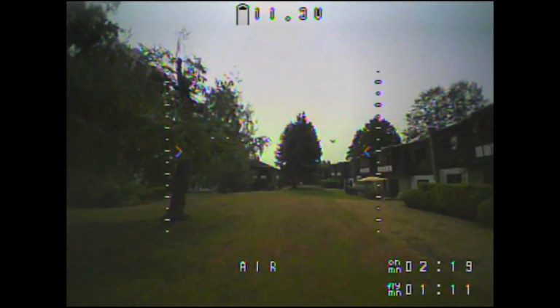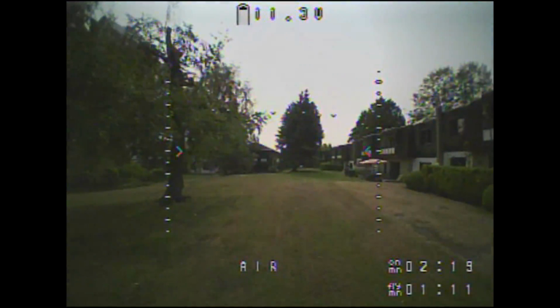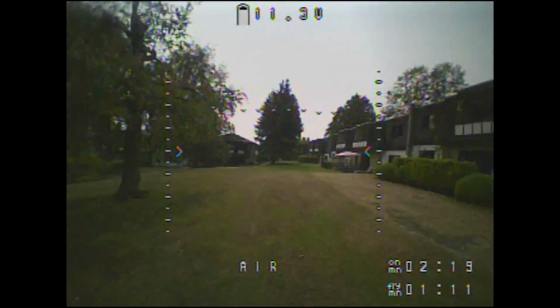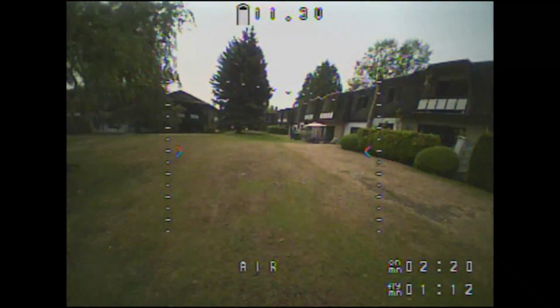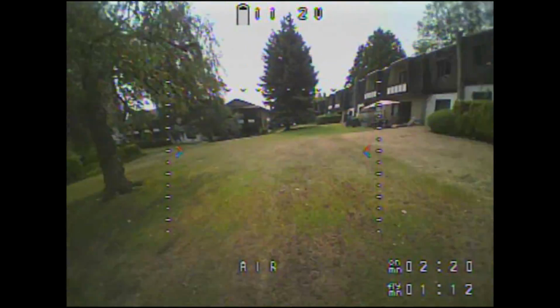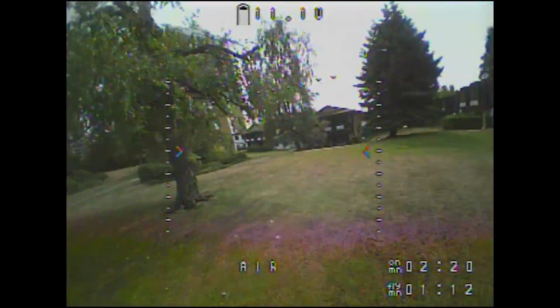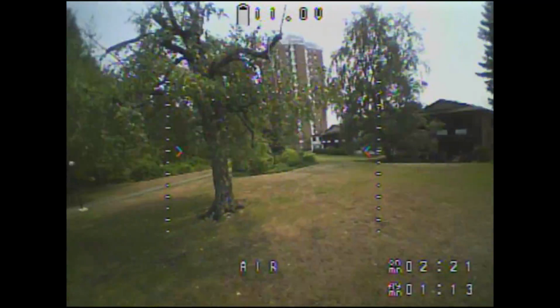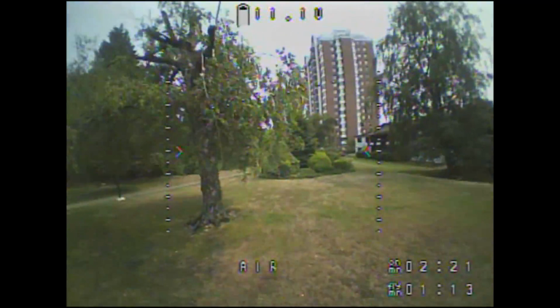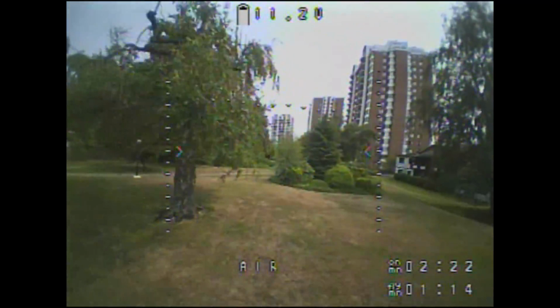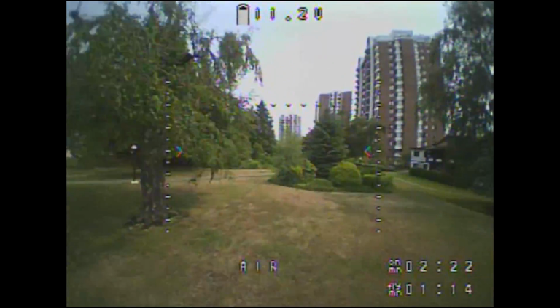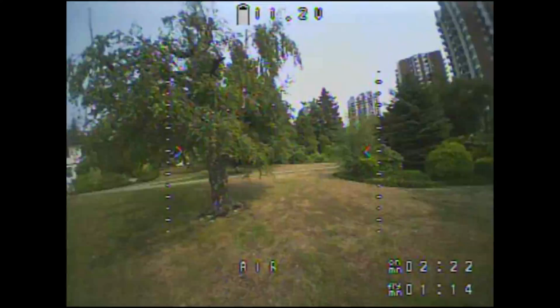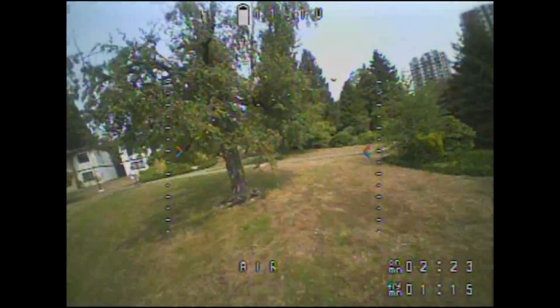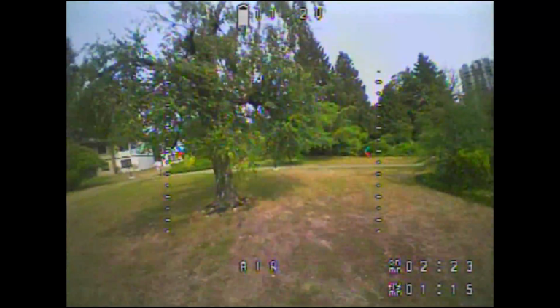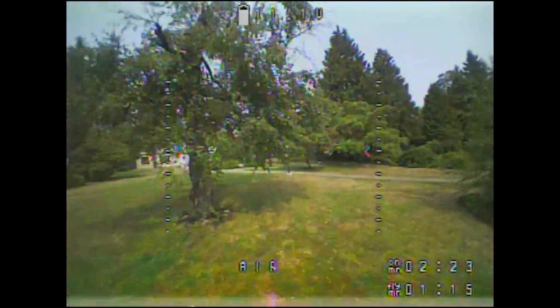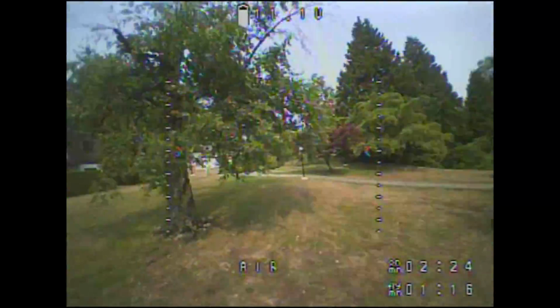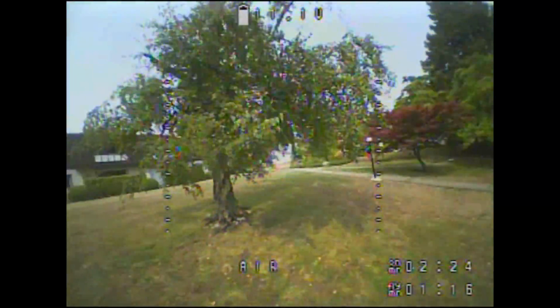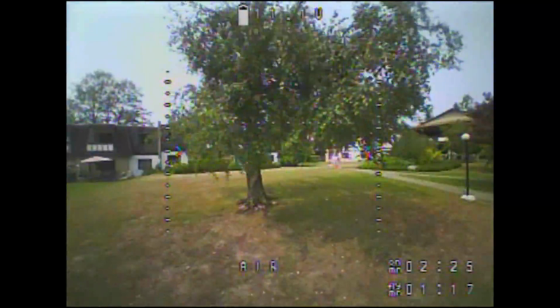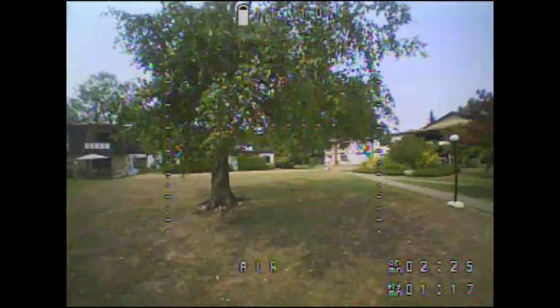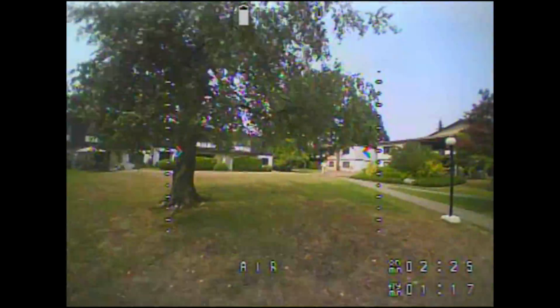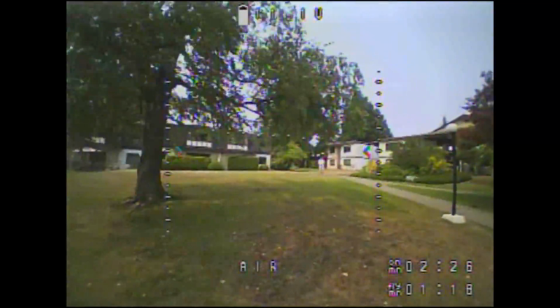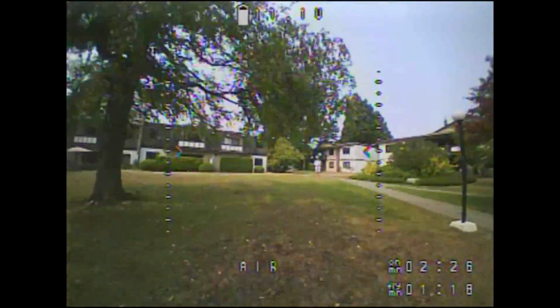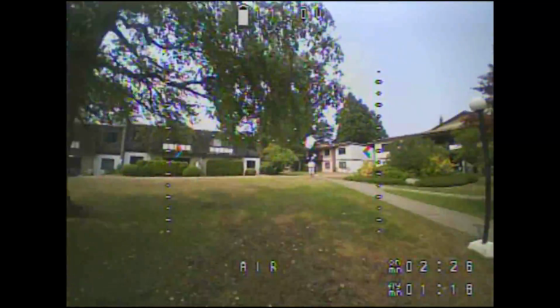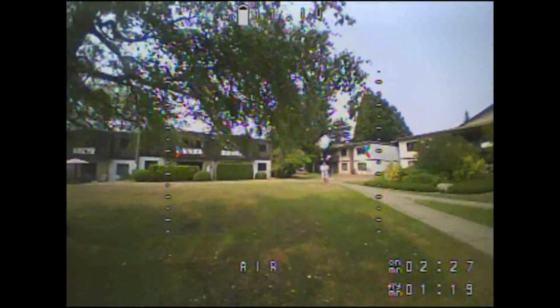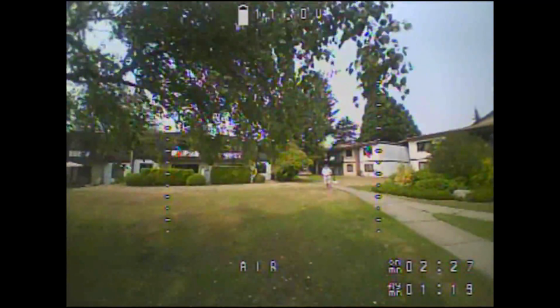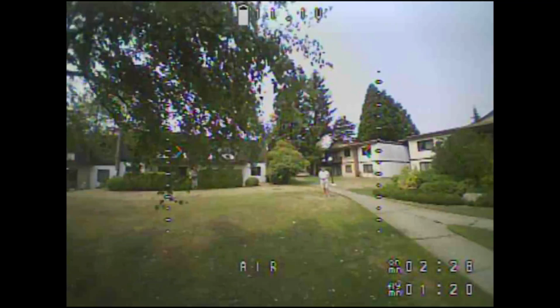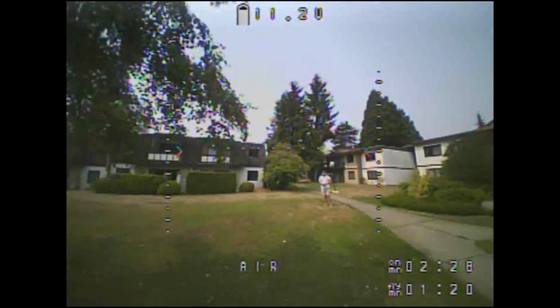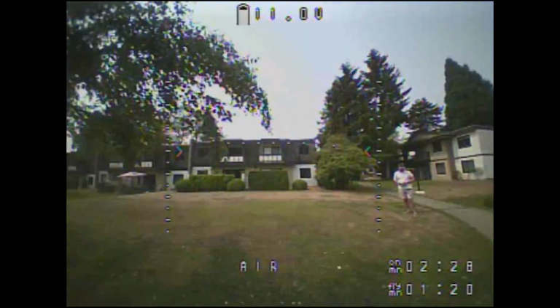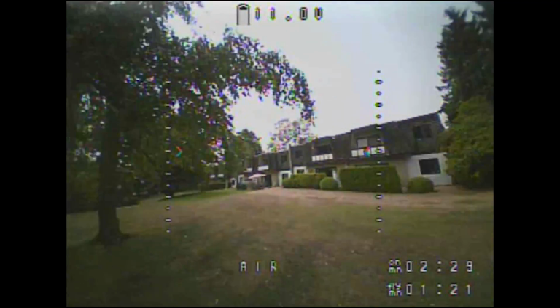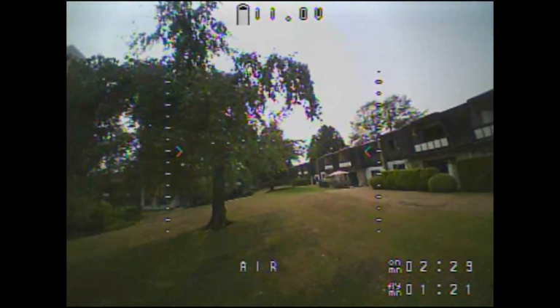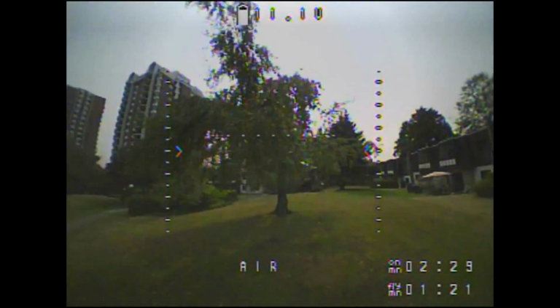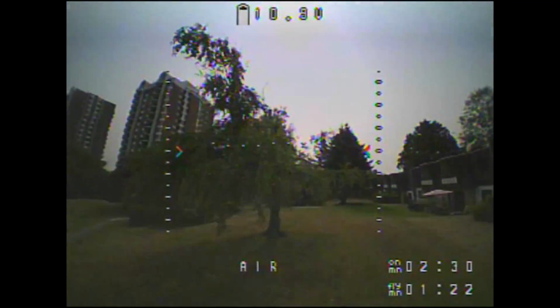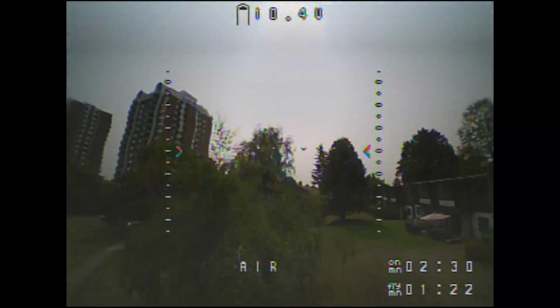Here's my test of the mini owl on a 3S battery where I was trying to check if it's precise enough and if I can control it well enough. Check it out and let me know what you think.